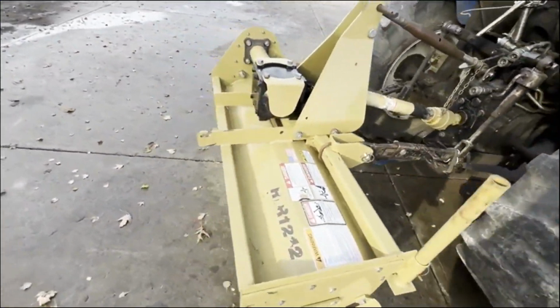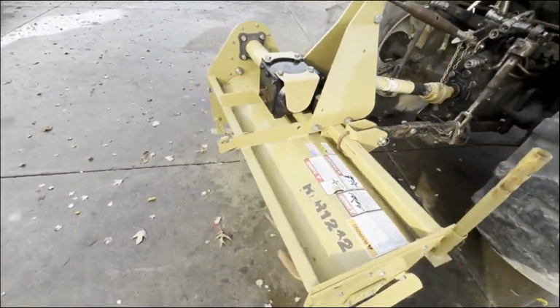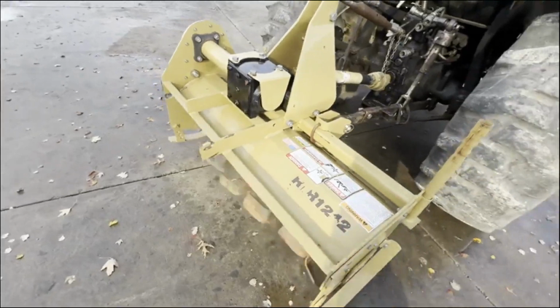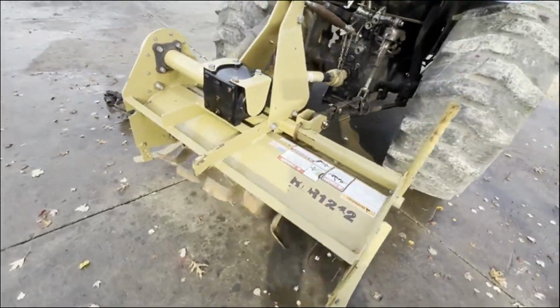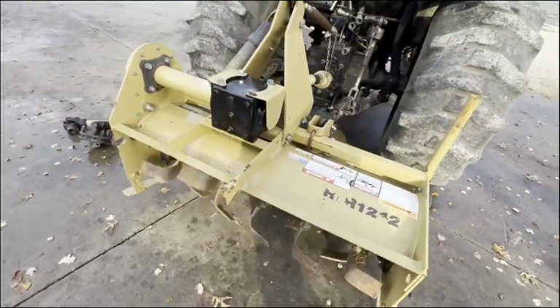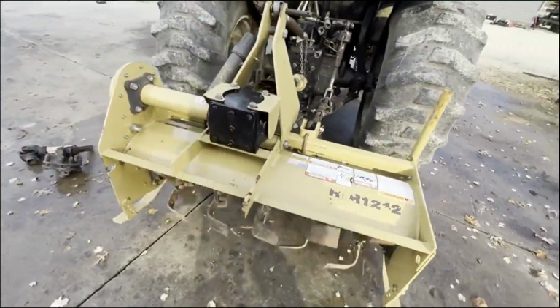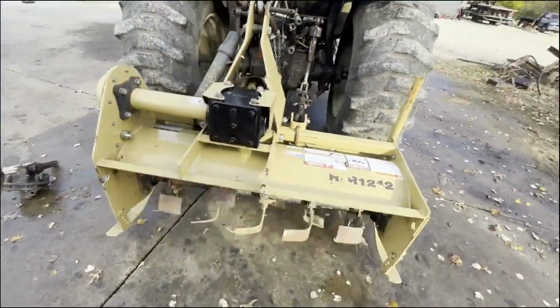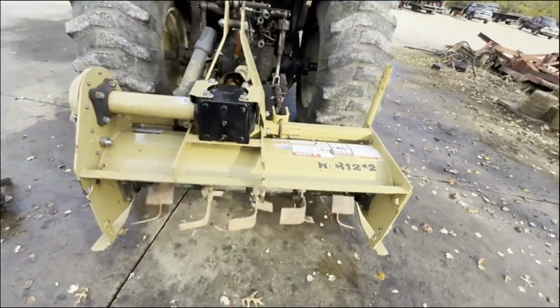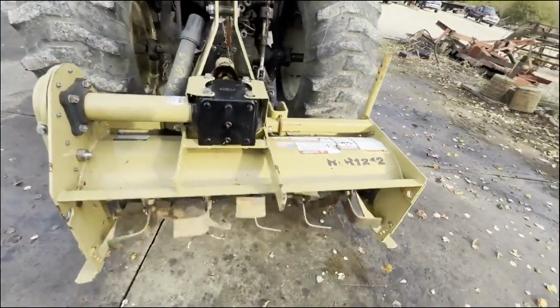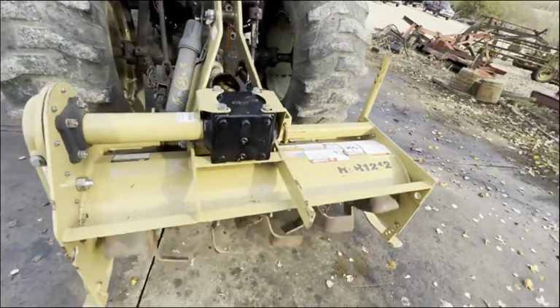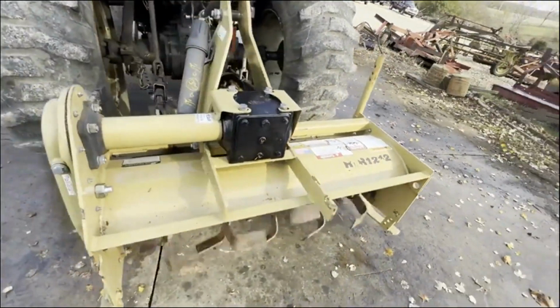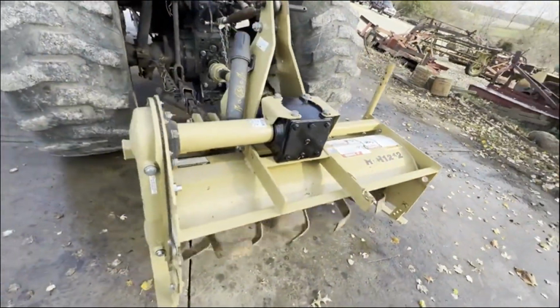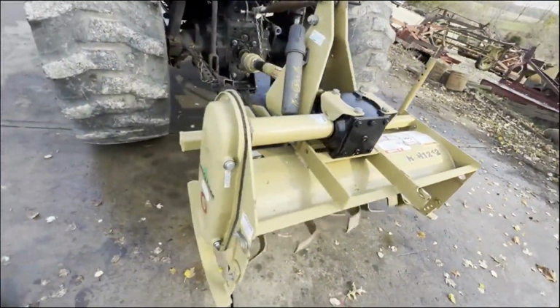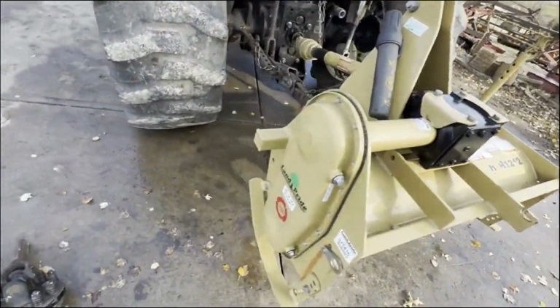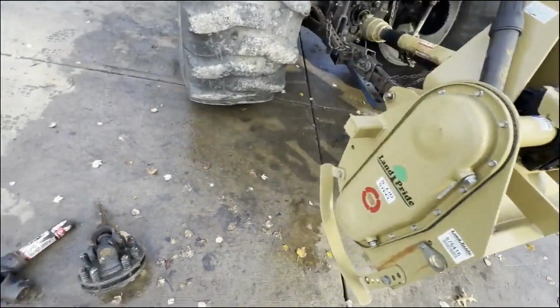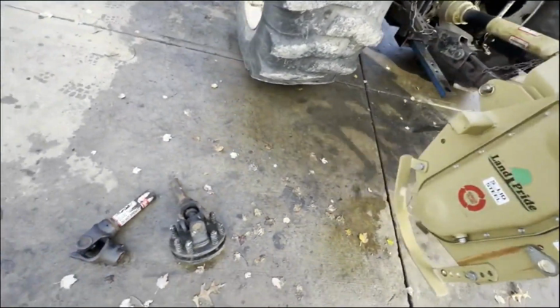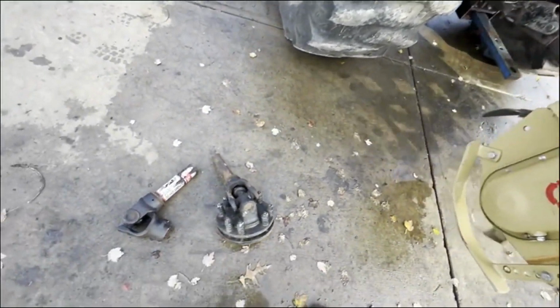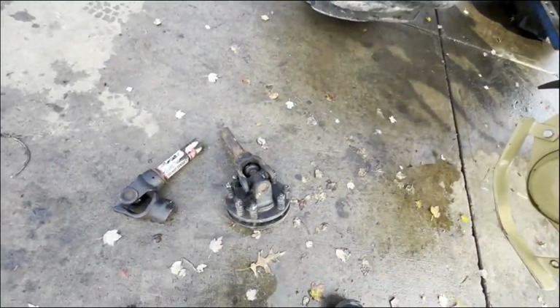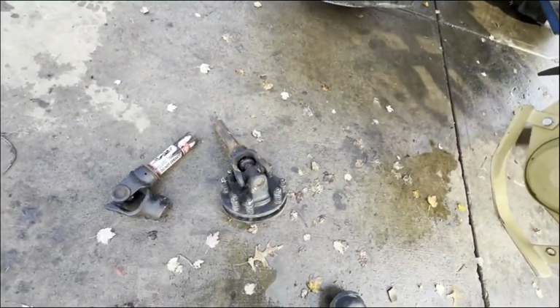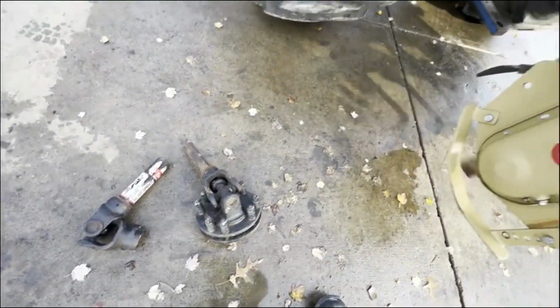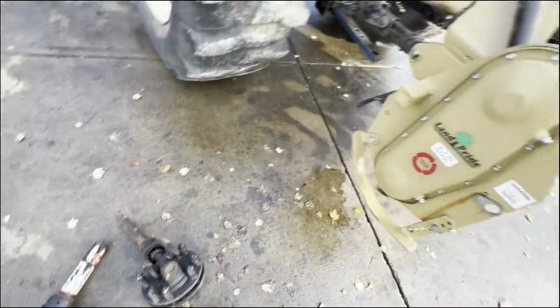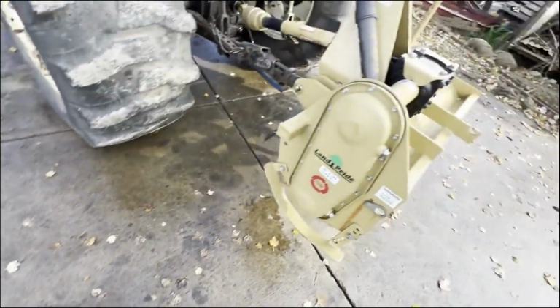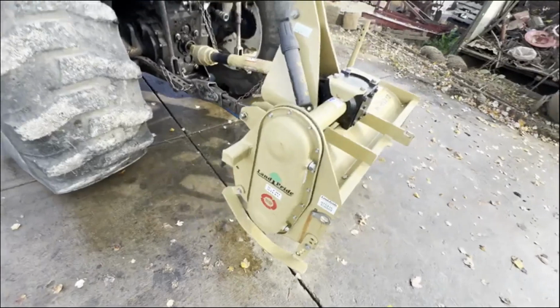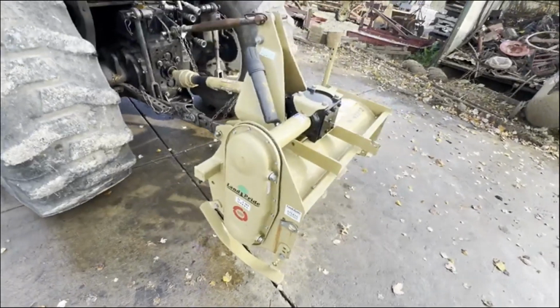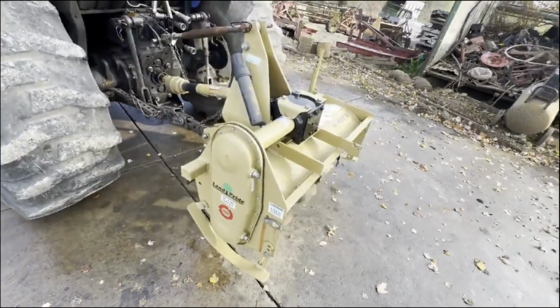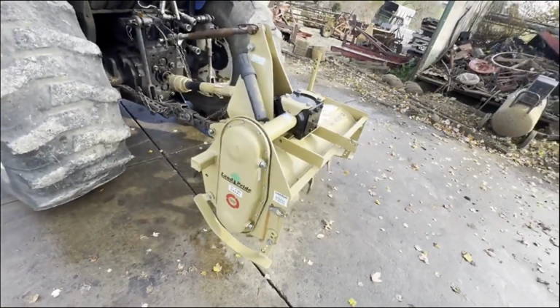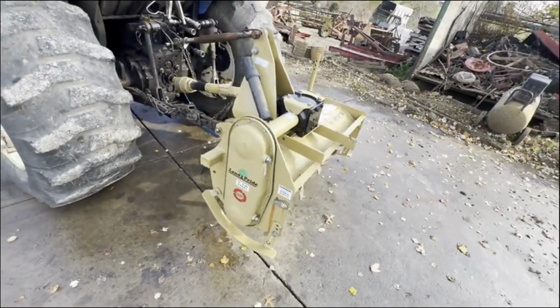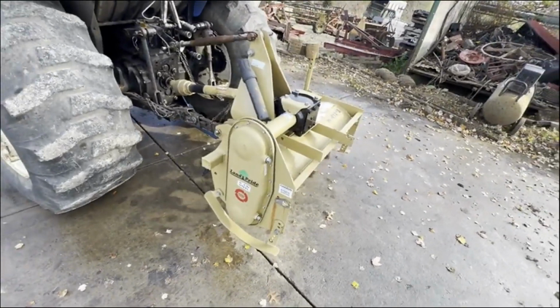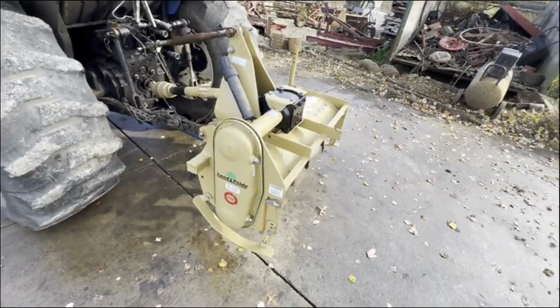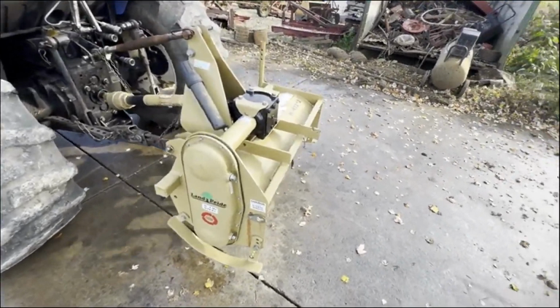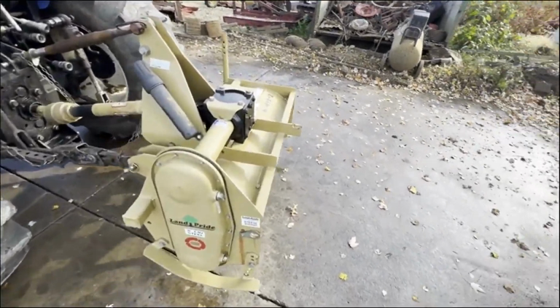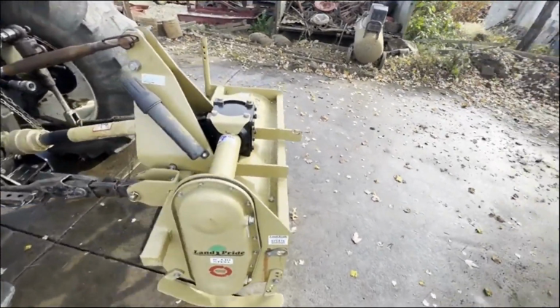This one hasn't seen much use. There's very little wear on the tines. It is going to come with this PTO shaft instead of the one we are running it with — it's too short for this tractor, so we put a longer one on temporarily.